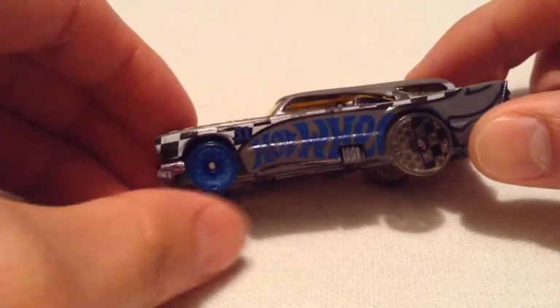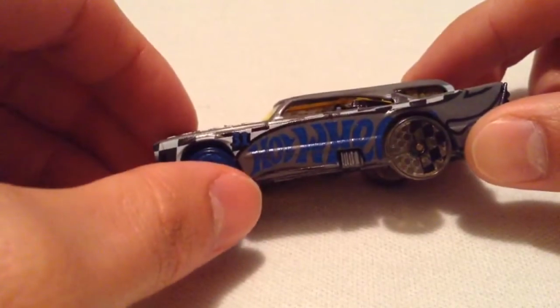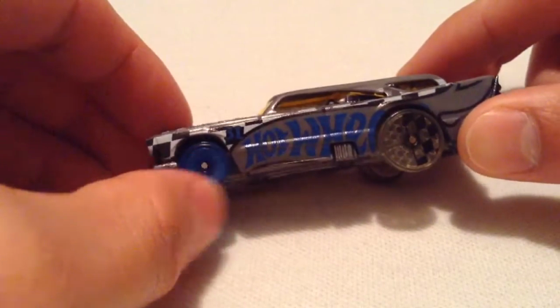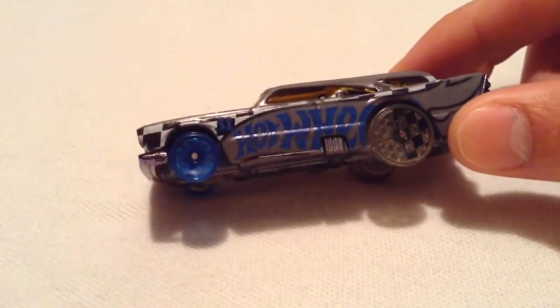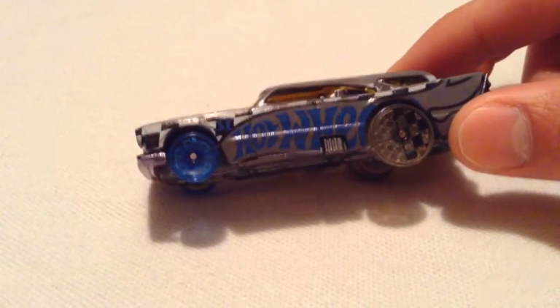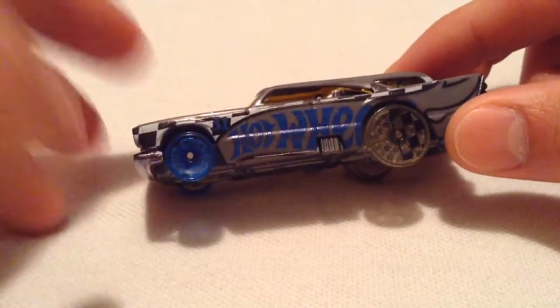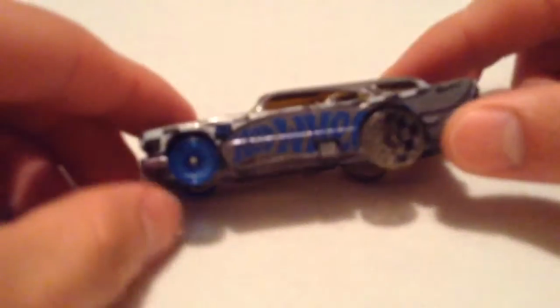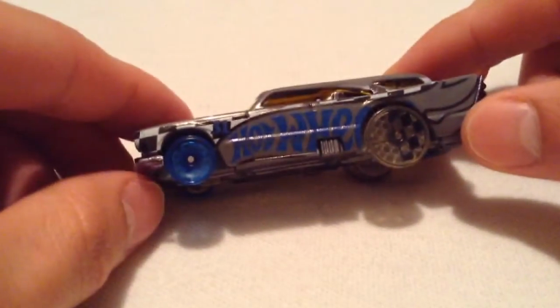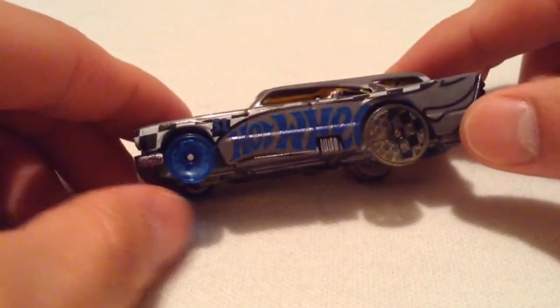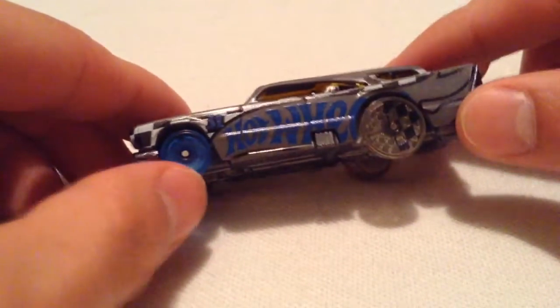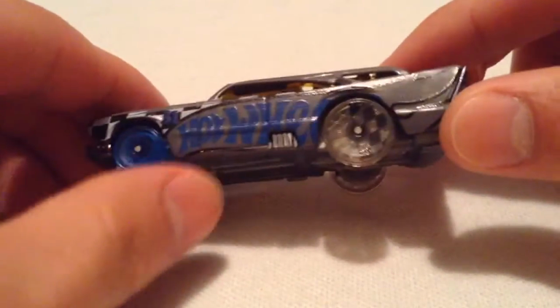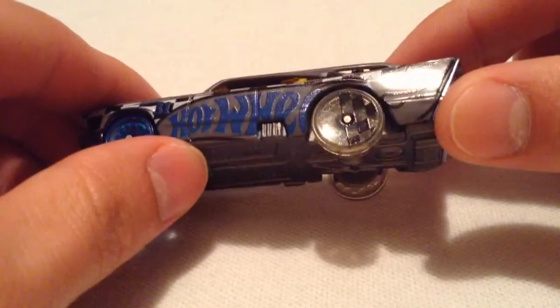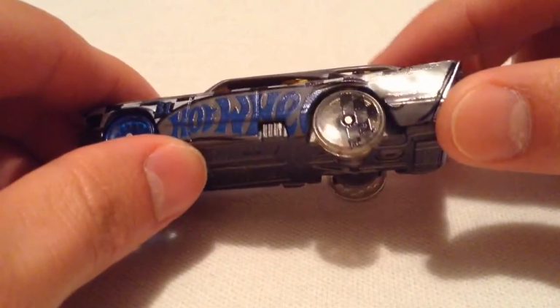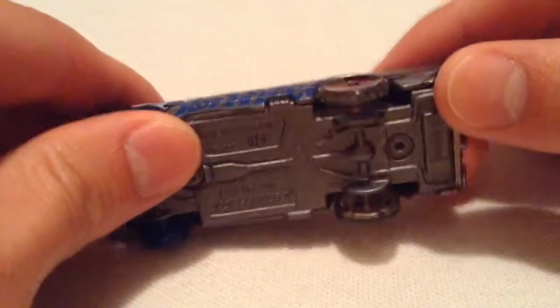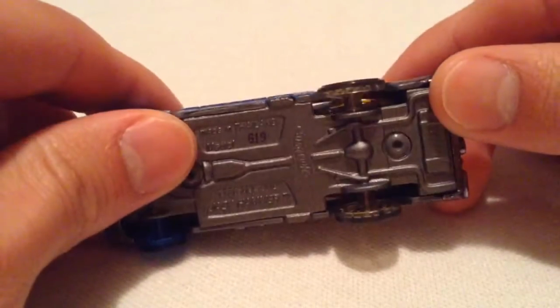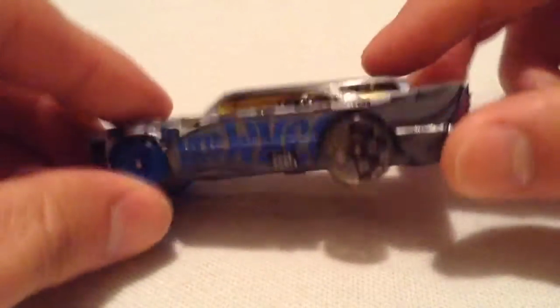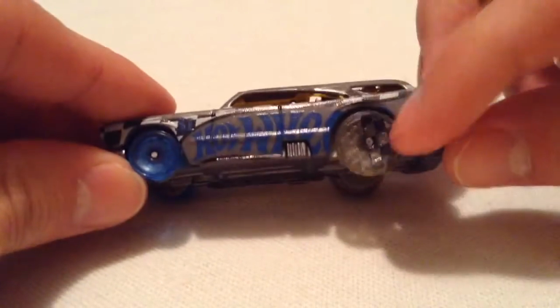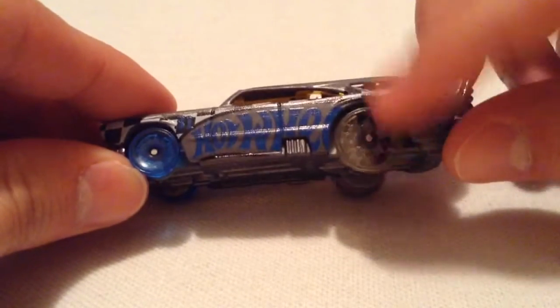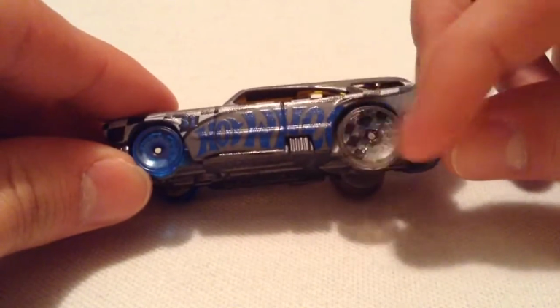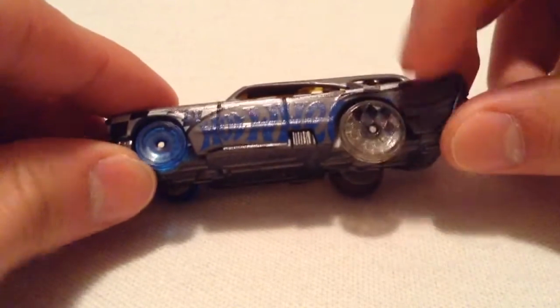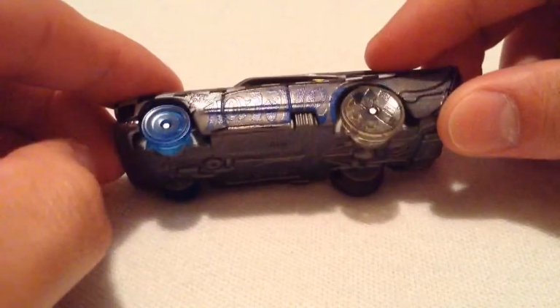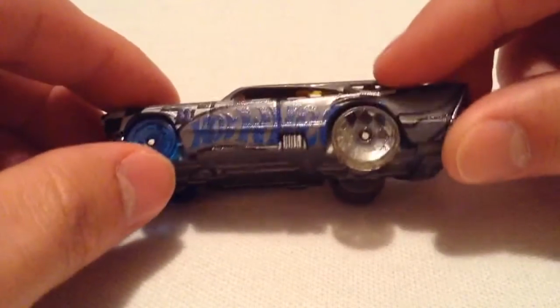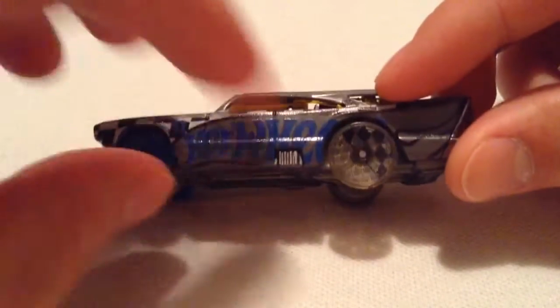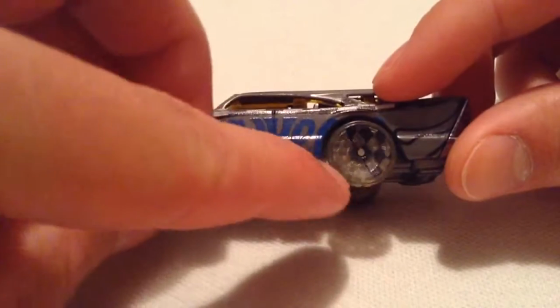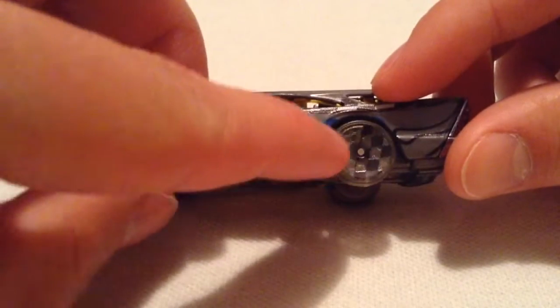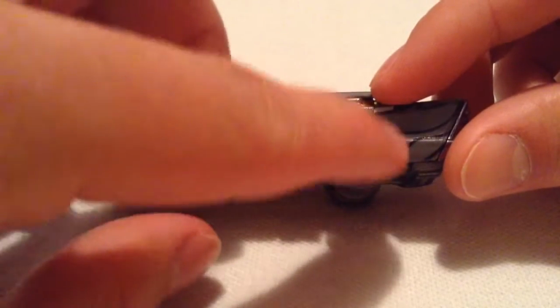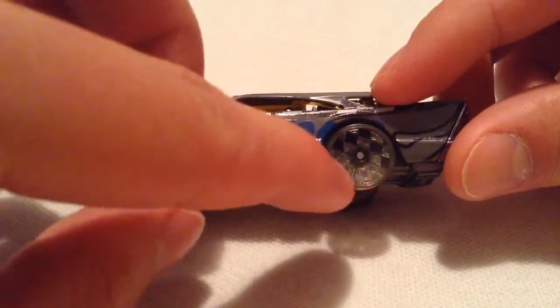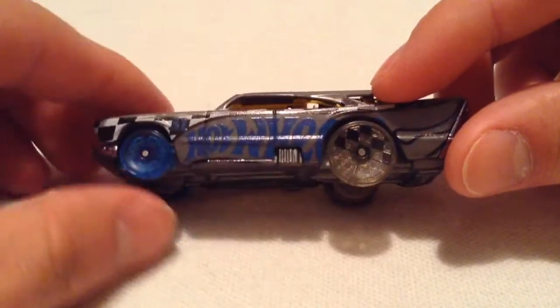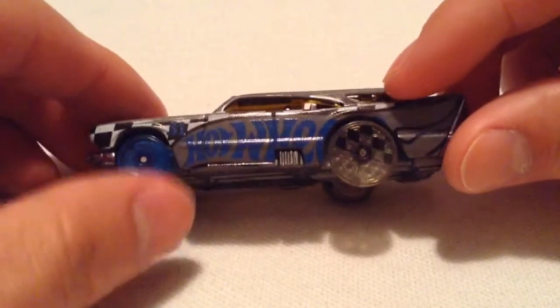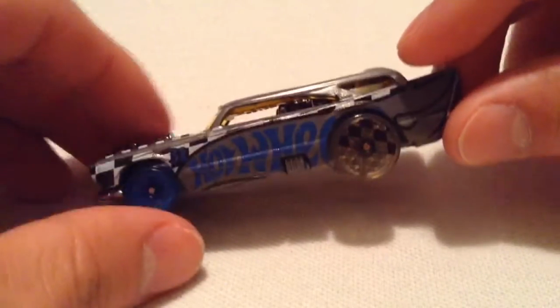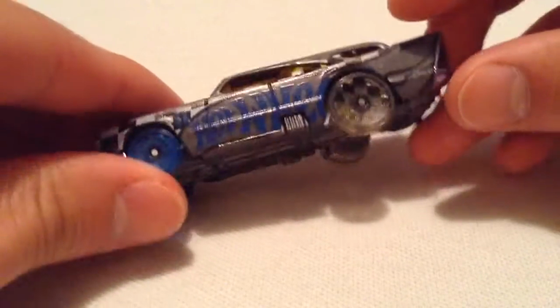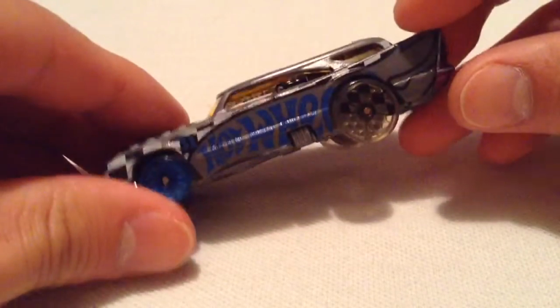Anyways, here's the Jackhammer — see if it'll focus any better. Check out the wheels, pretty thin, and it's even got some tampos on it. You can see the honeycomb going on in there. I just think it's cool.